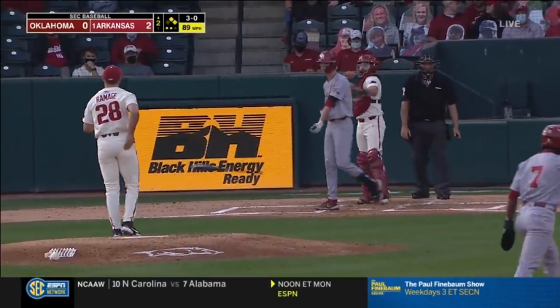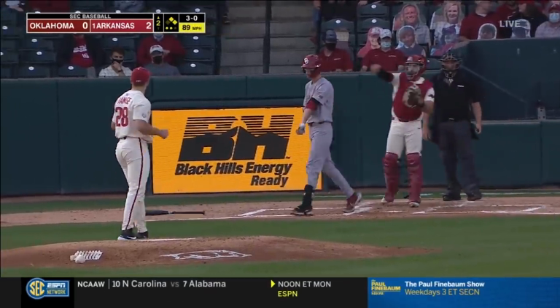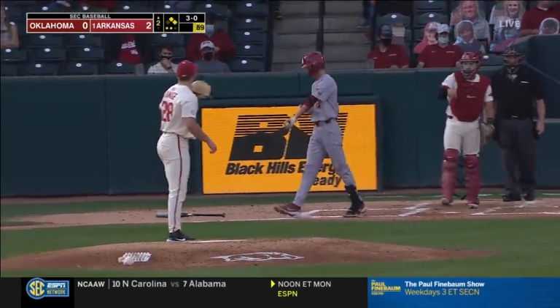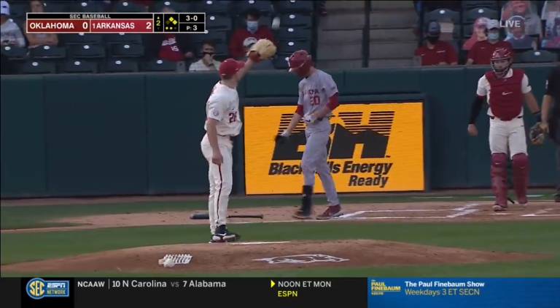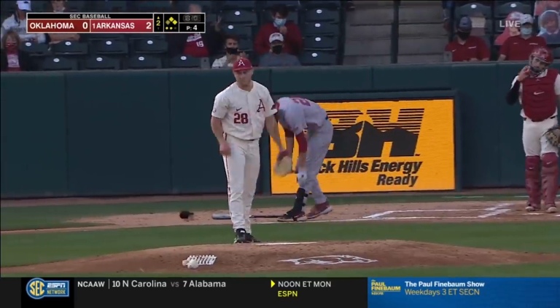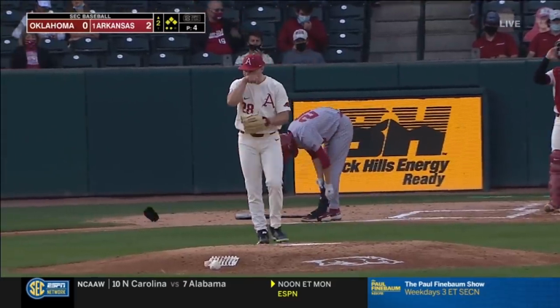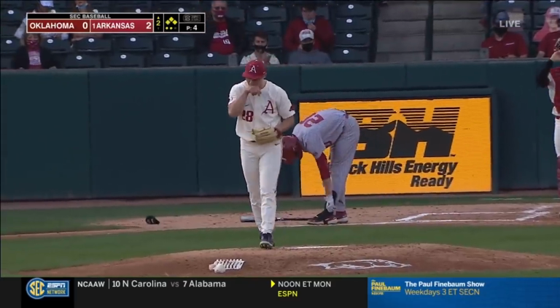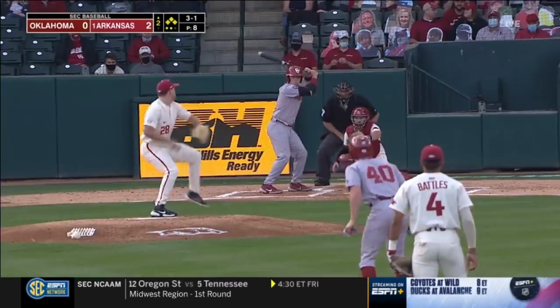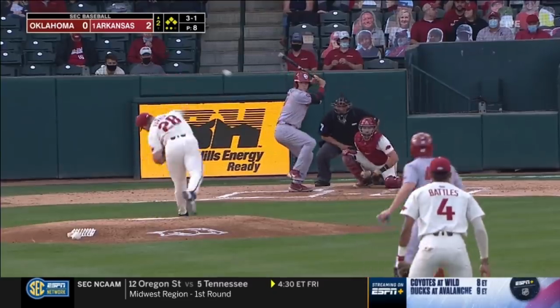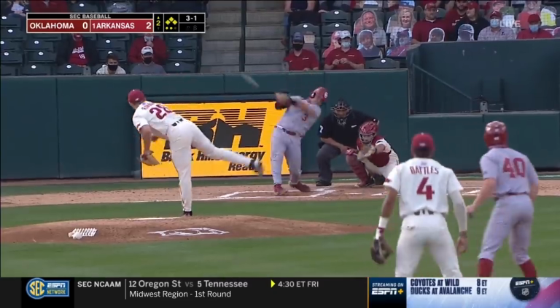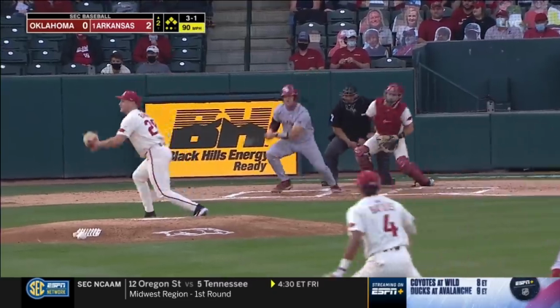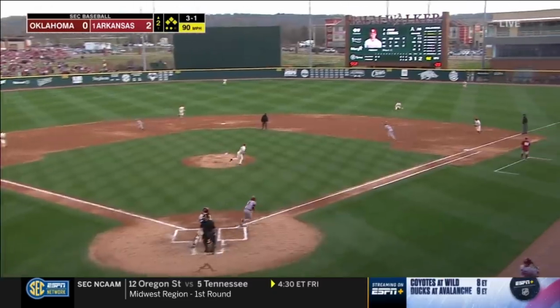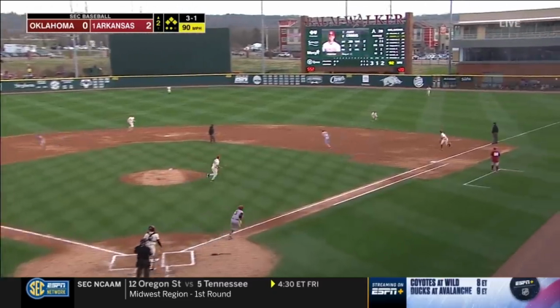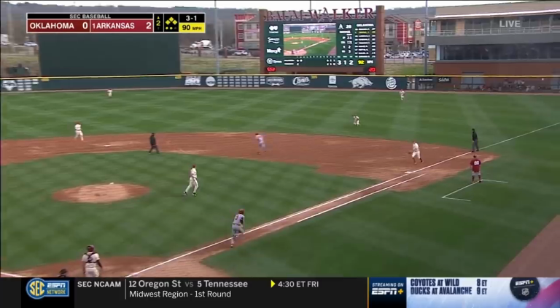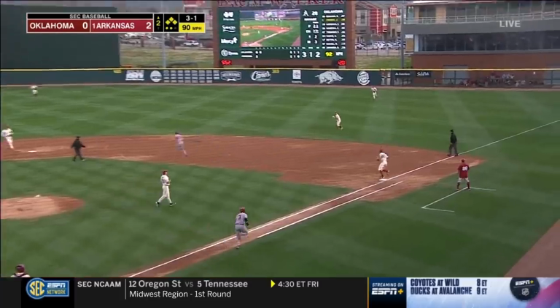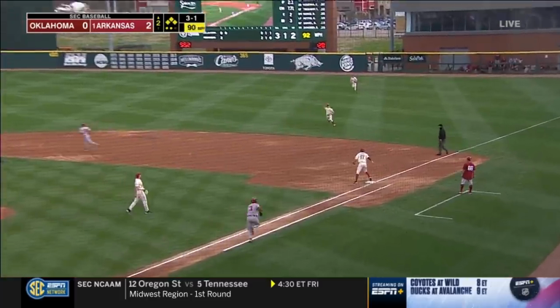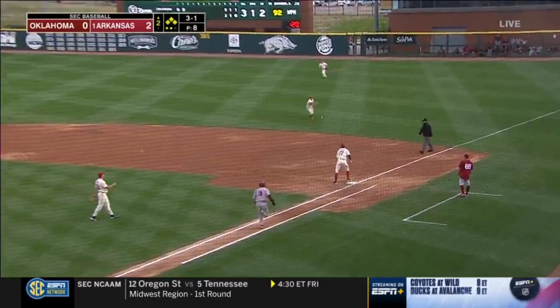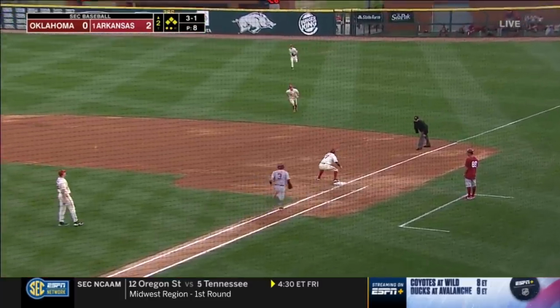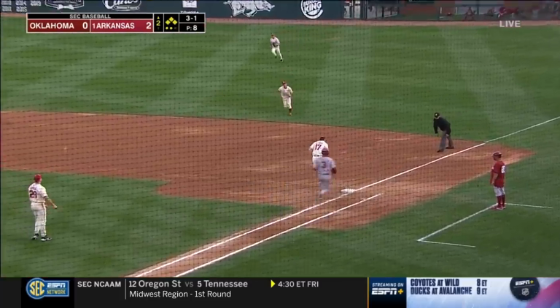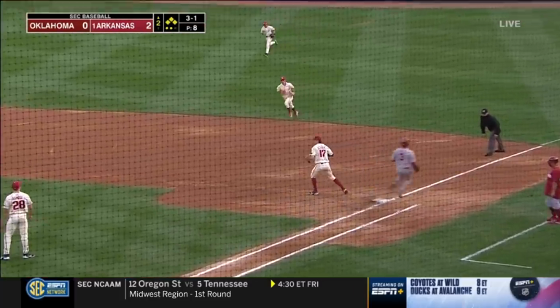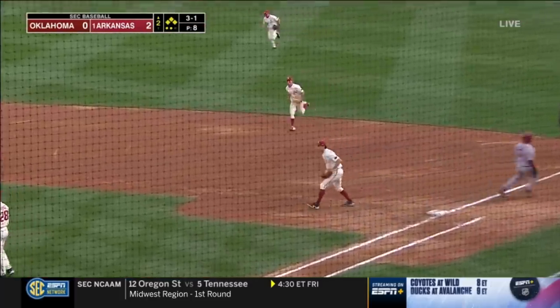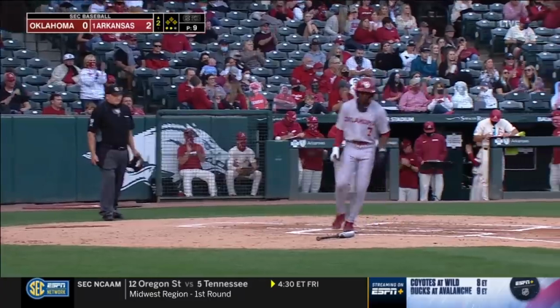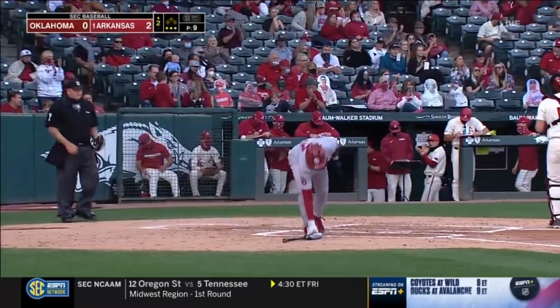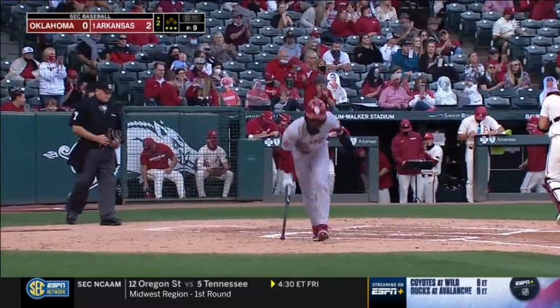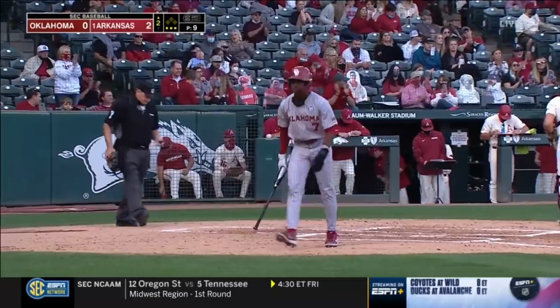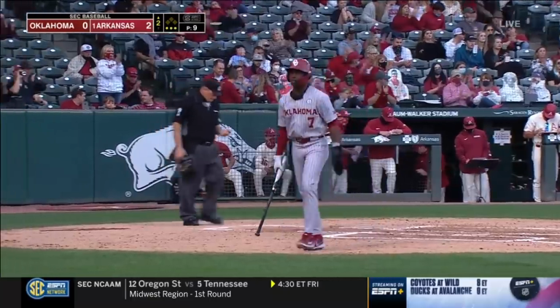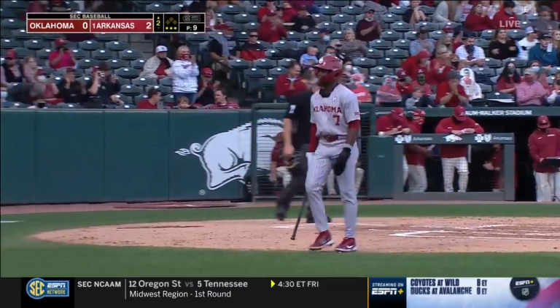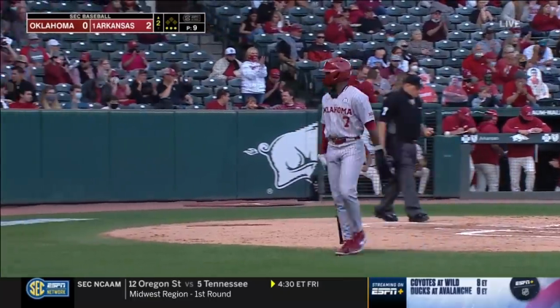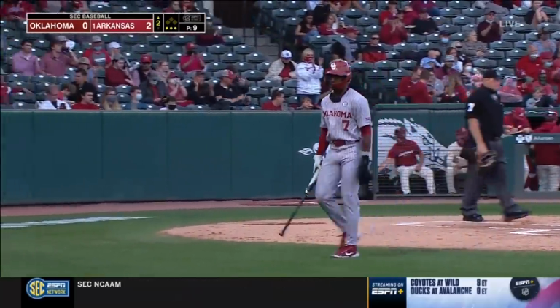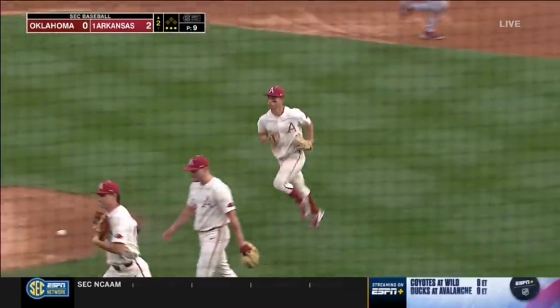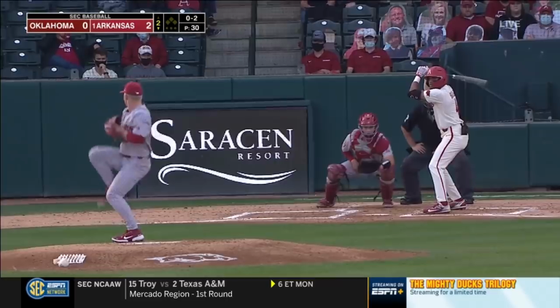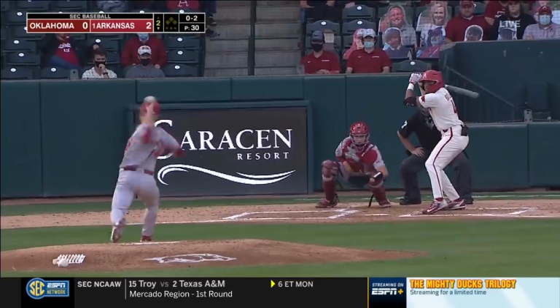Four pitches, four balls from Ramich. That ball hit into shallow right field, played by Robert Moore, and the Razorbacks avoid damage.